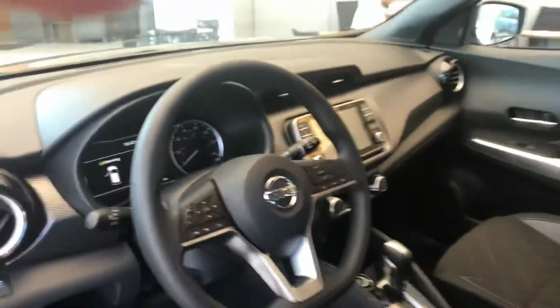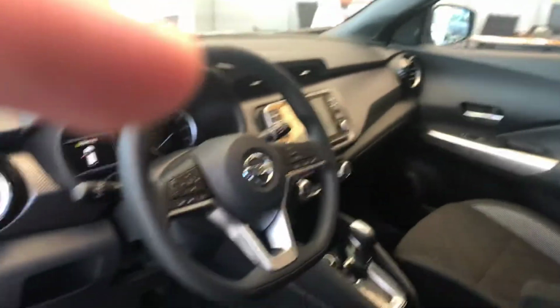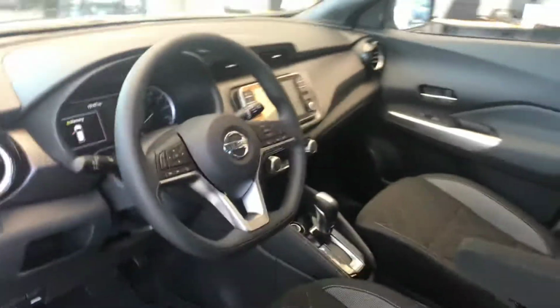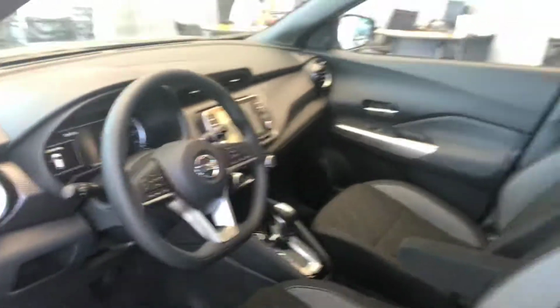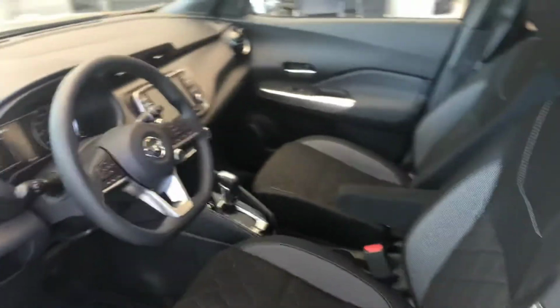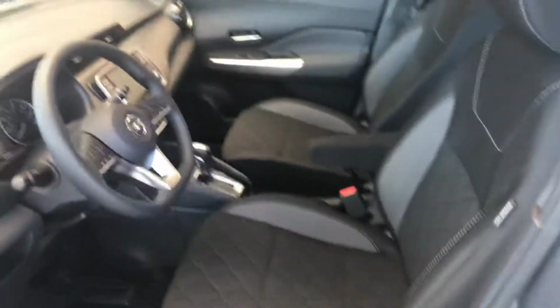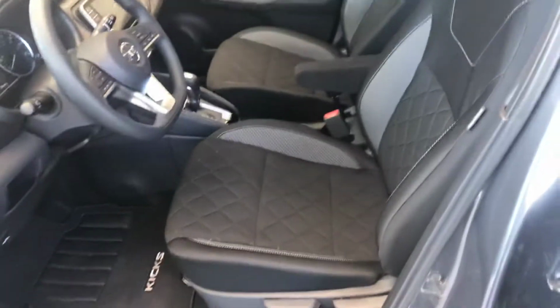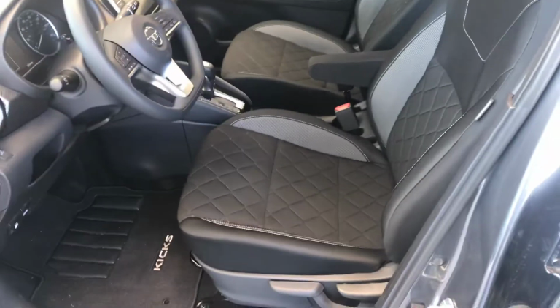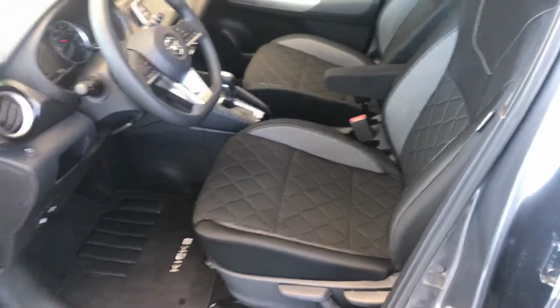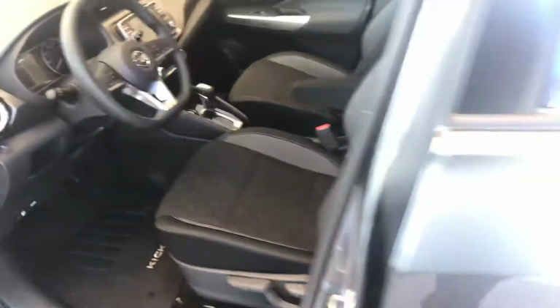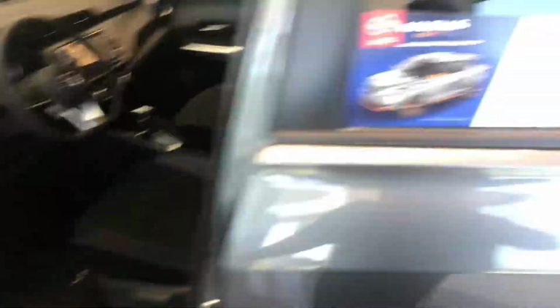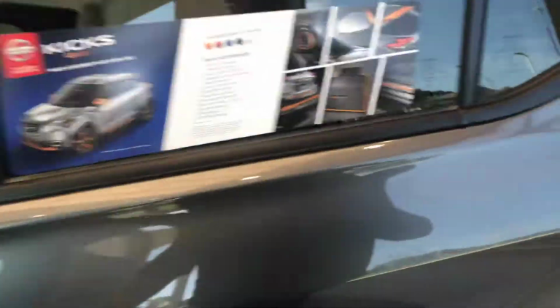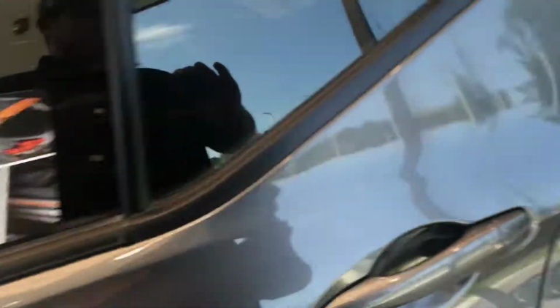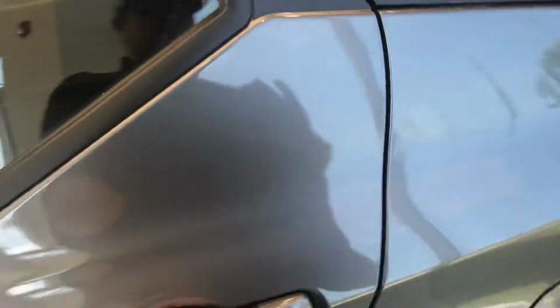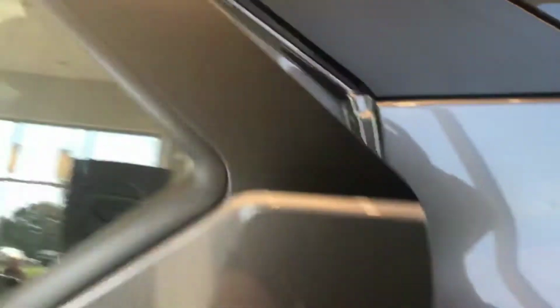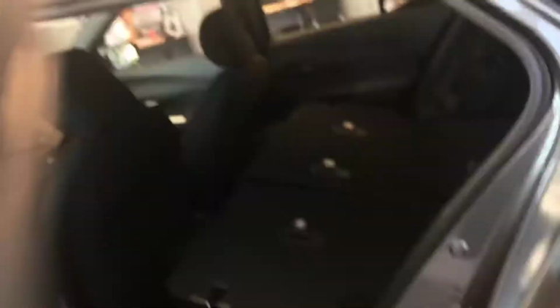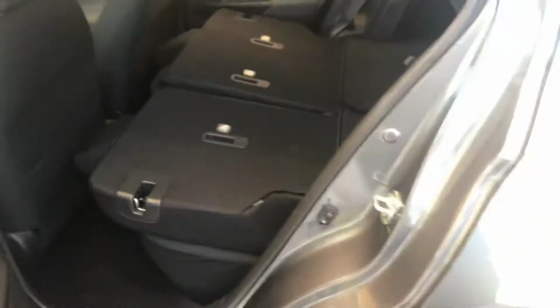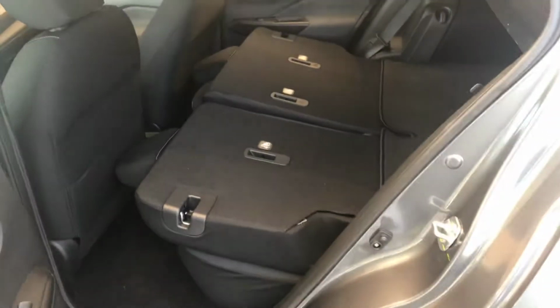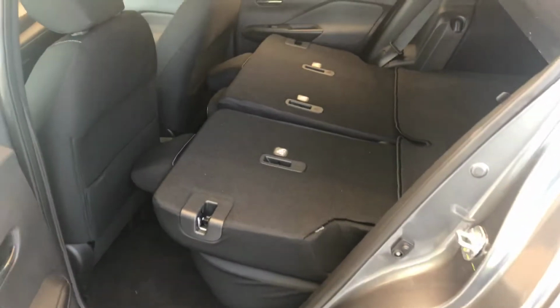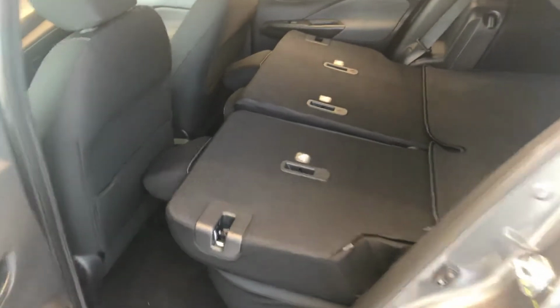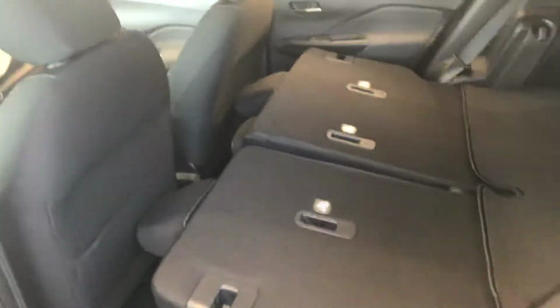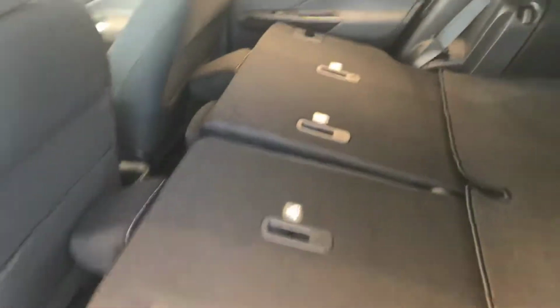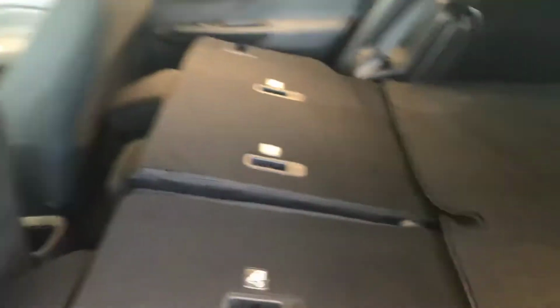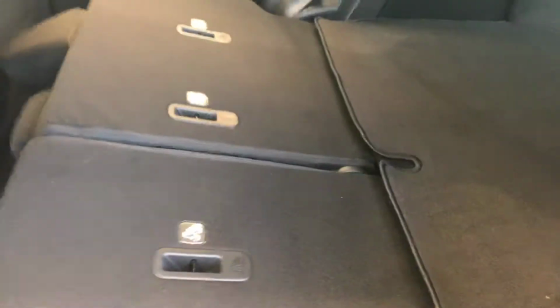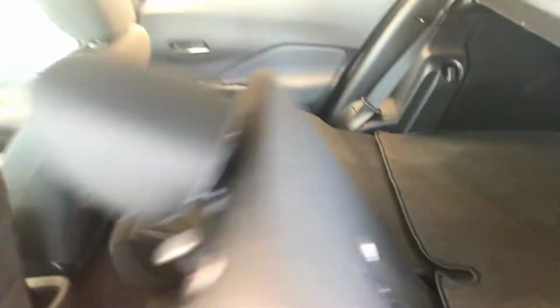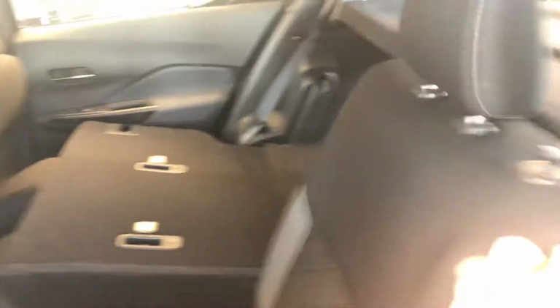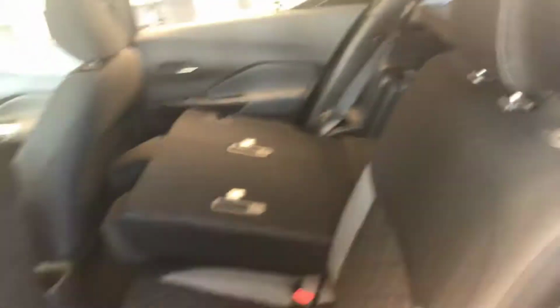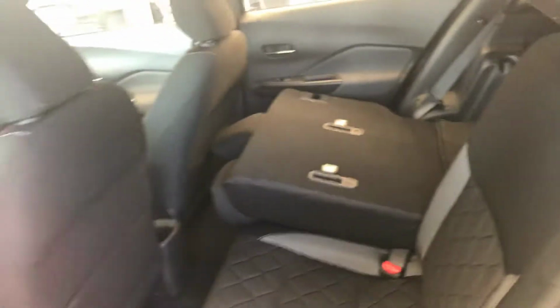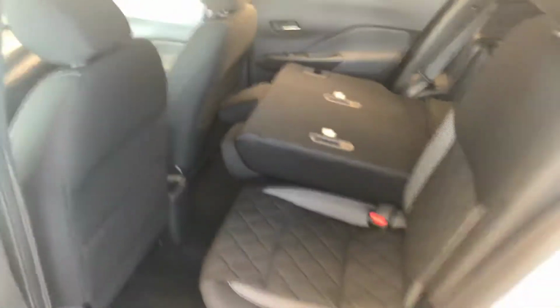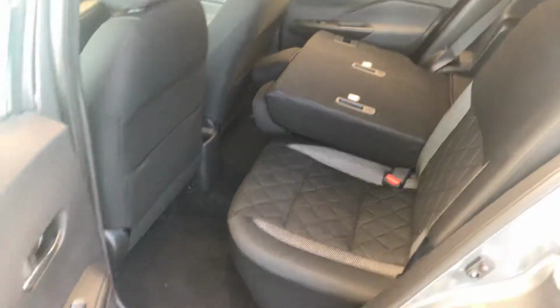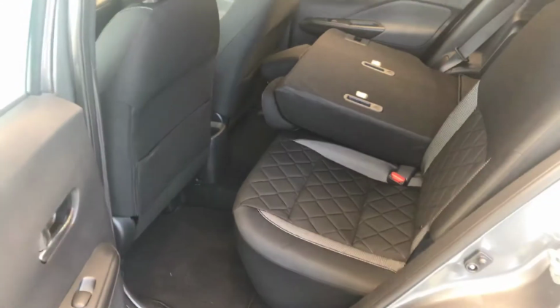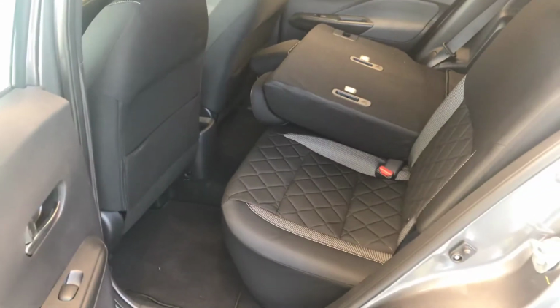It's also gonna come with your NASA-inspired zero gravity seats. Those seats fold down in the back — plenty of room back here for anybody.